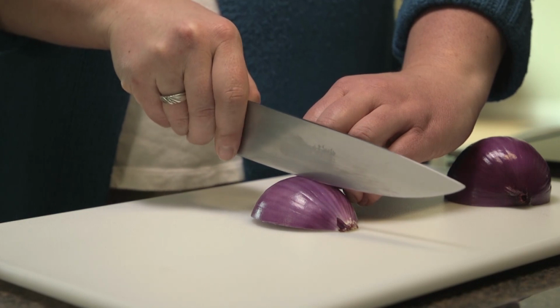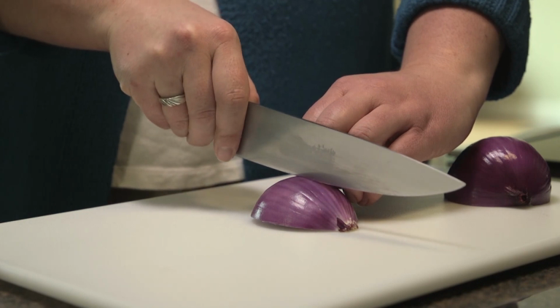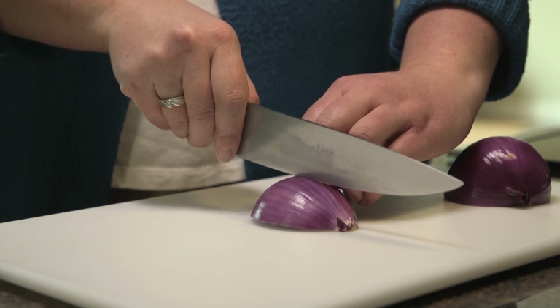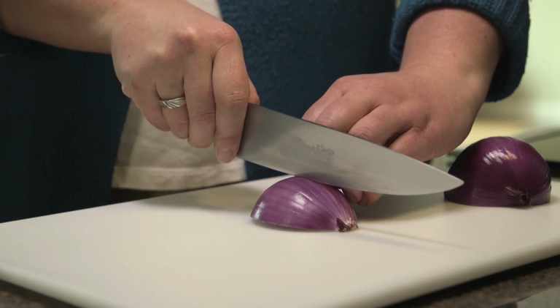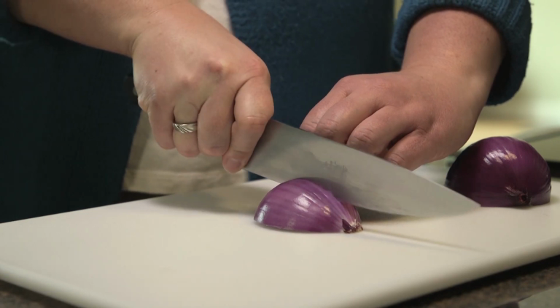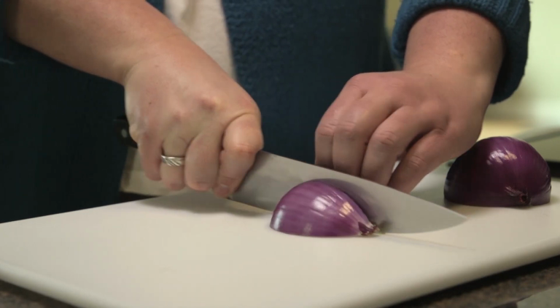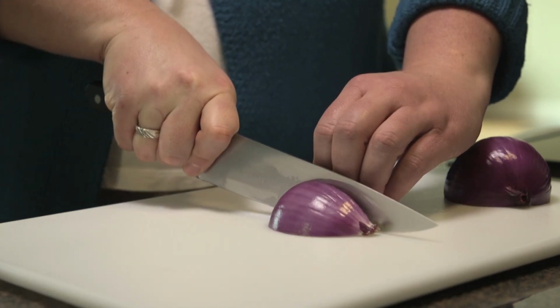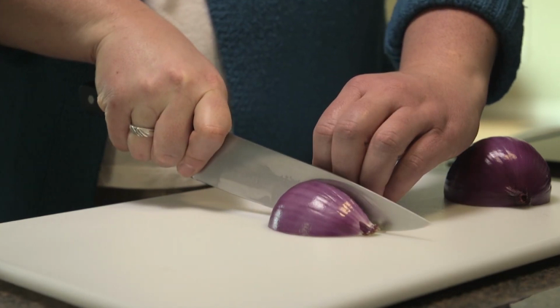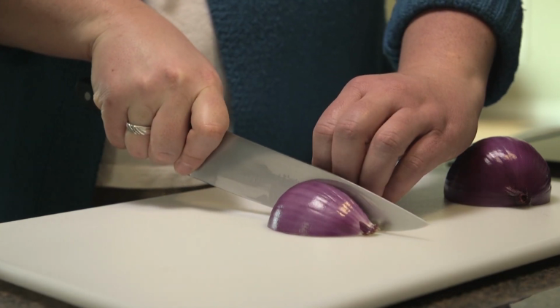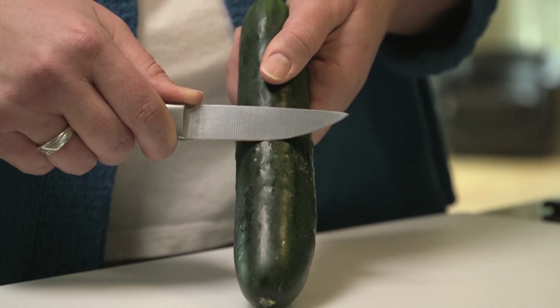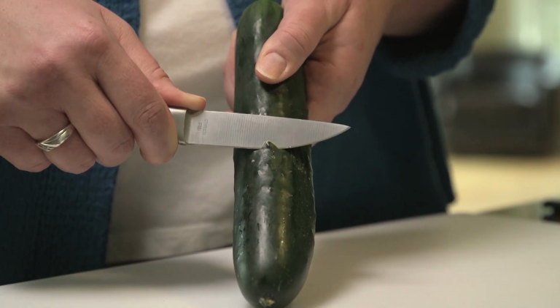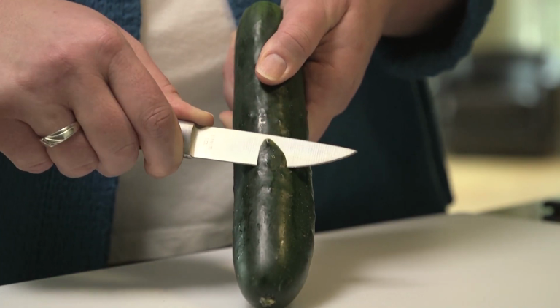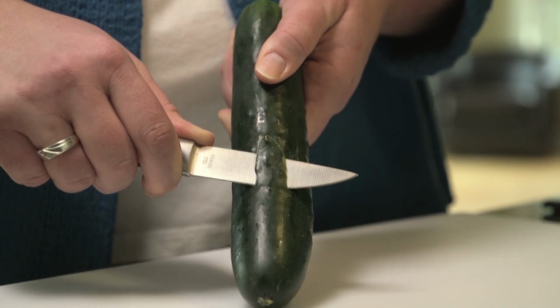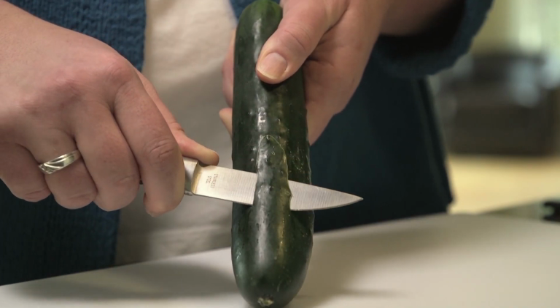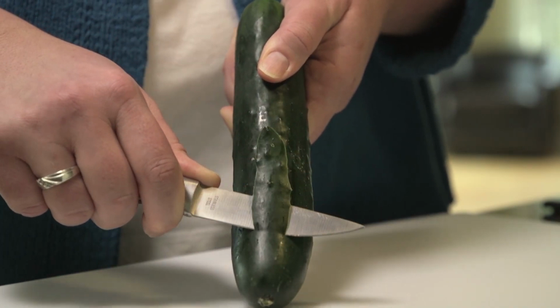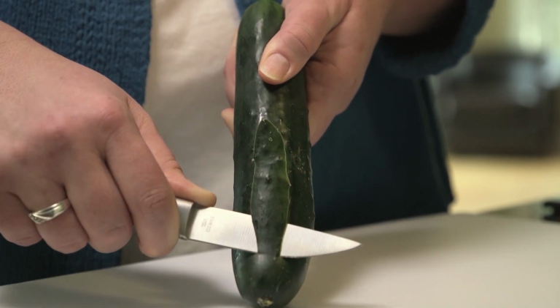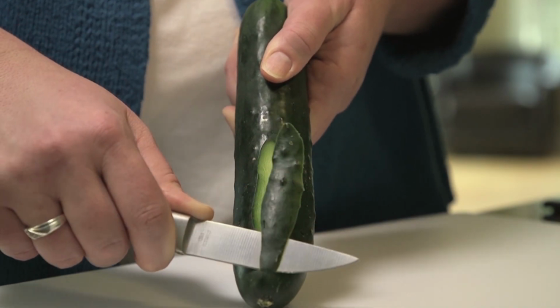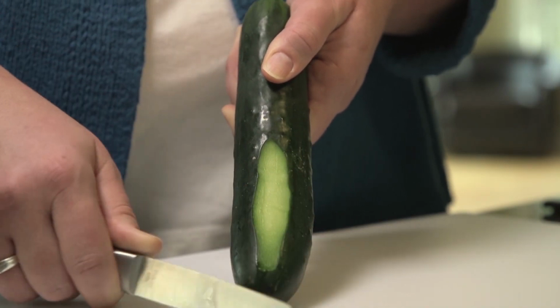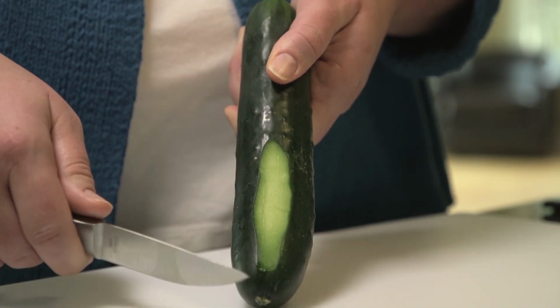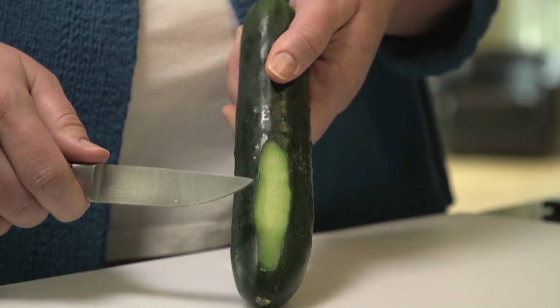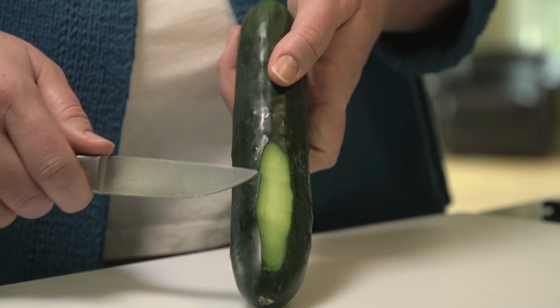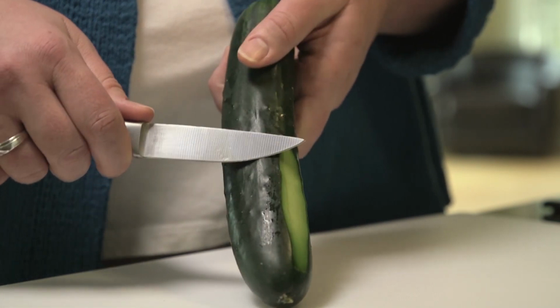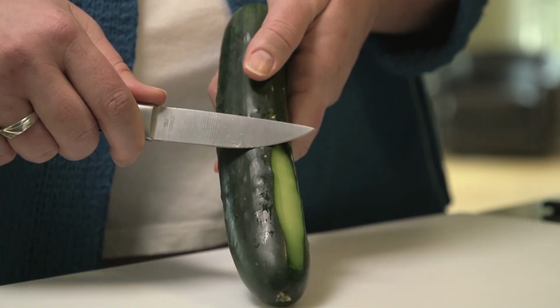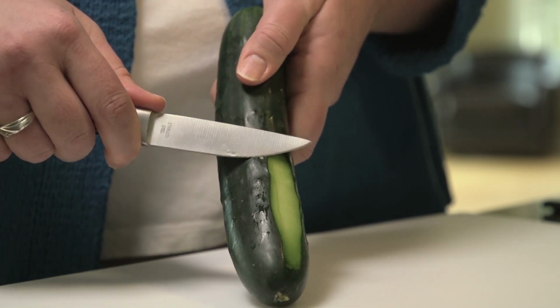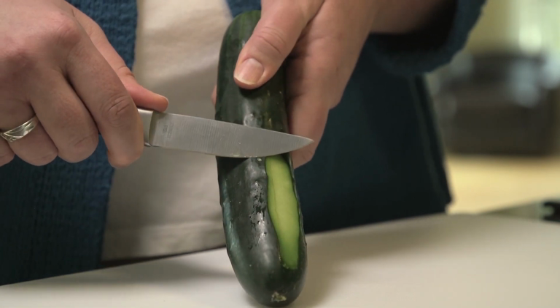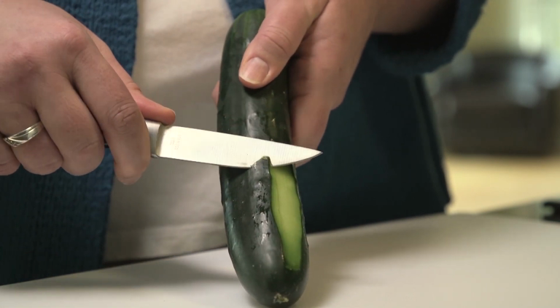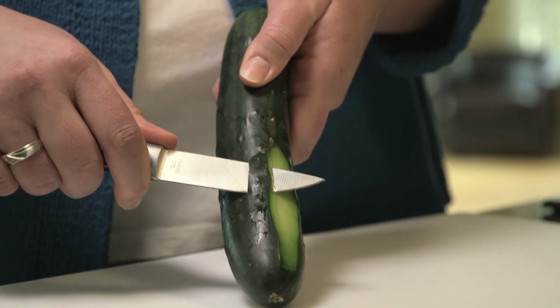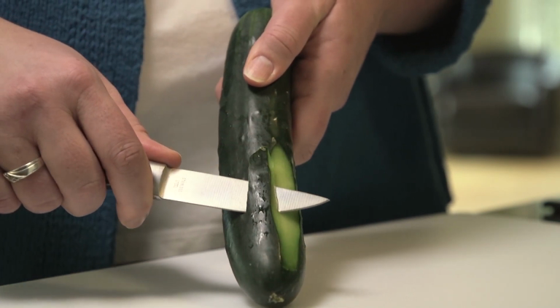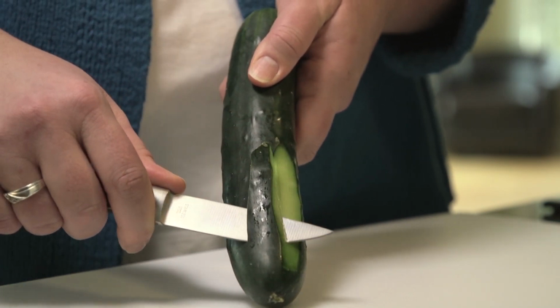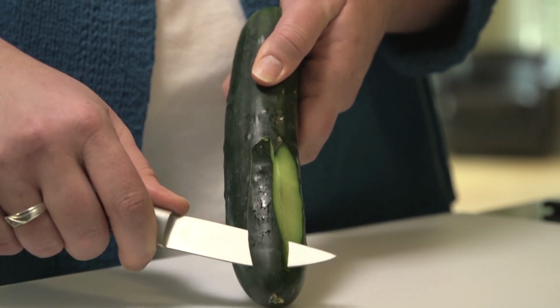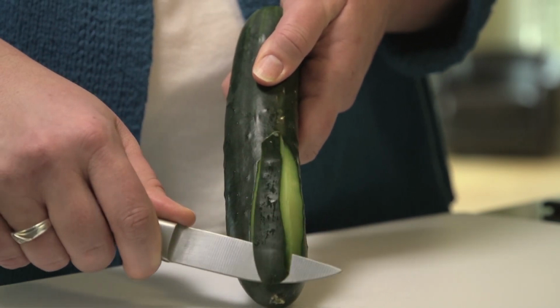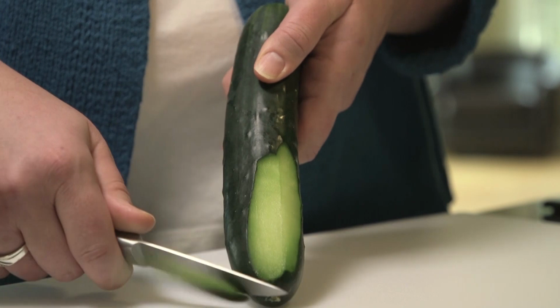You can use a smaller paring knife to peel just about anything. Let's look at the correct peeling technique: peel away from your body at a 45-degree angle. Start with half of the vegetable to keep your working surface area easier to manage.